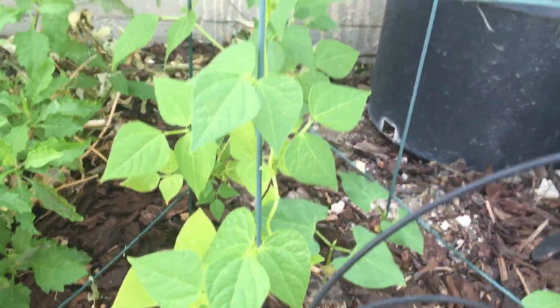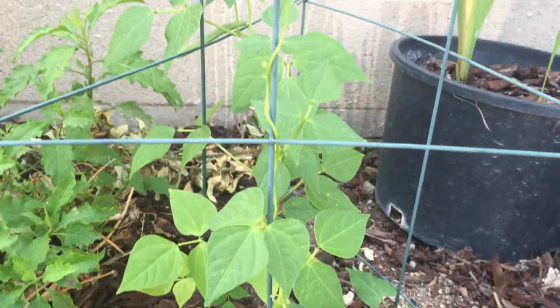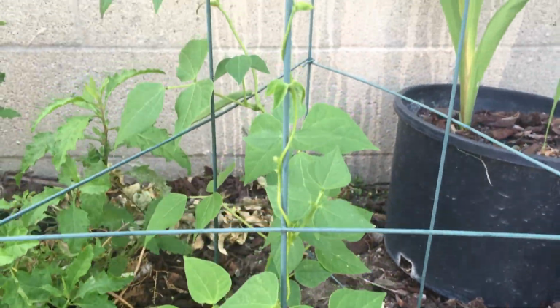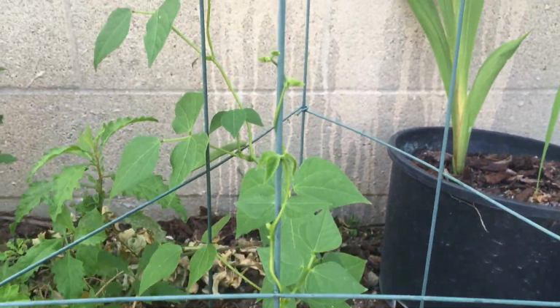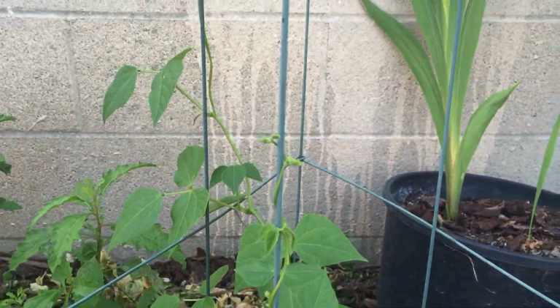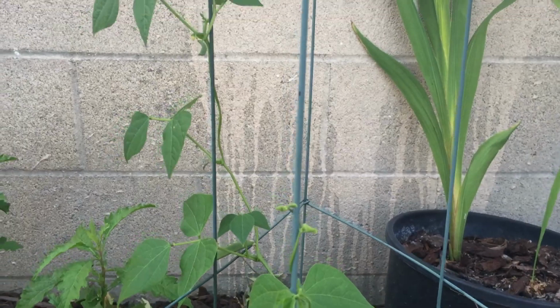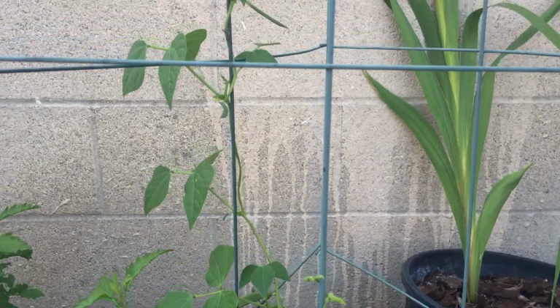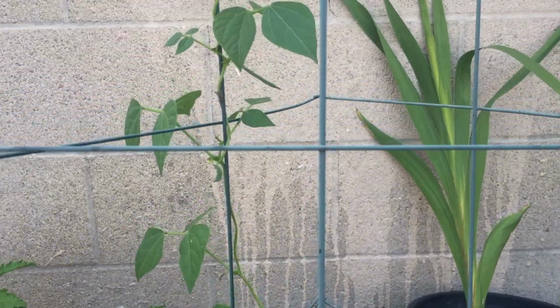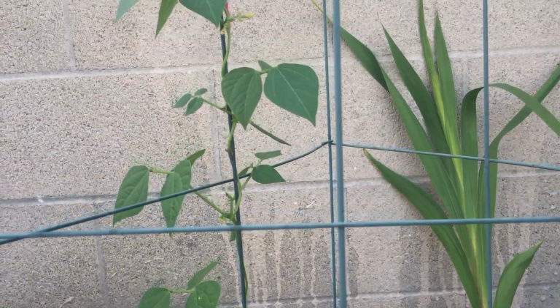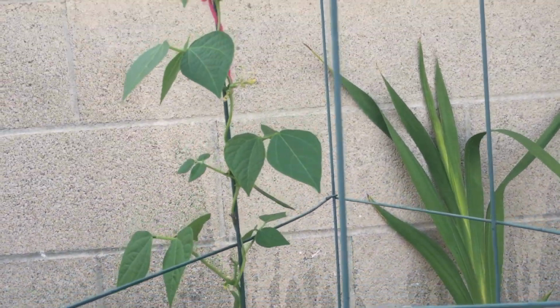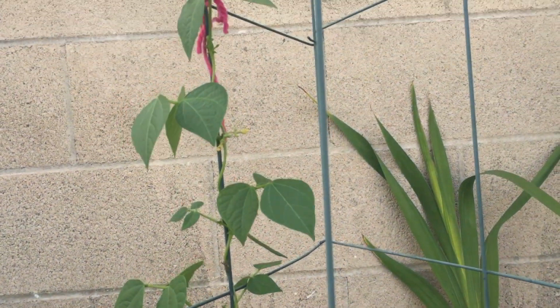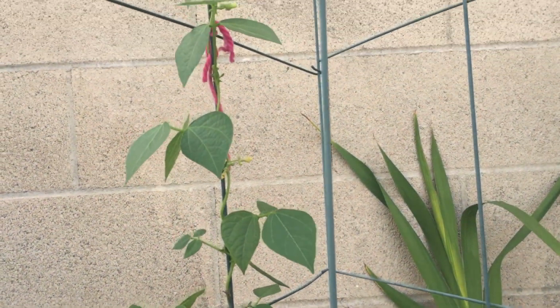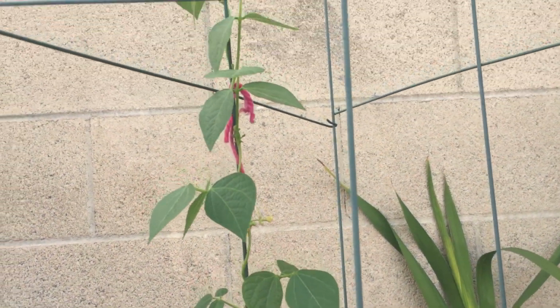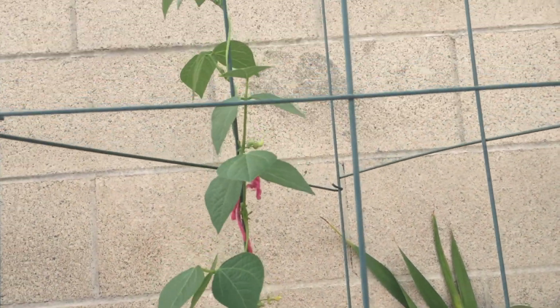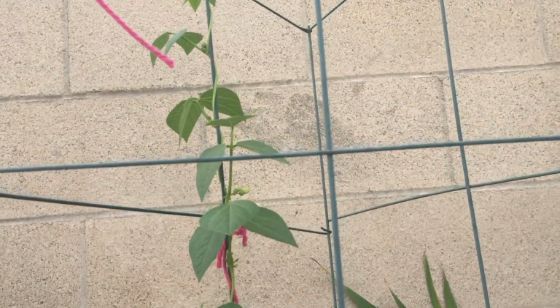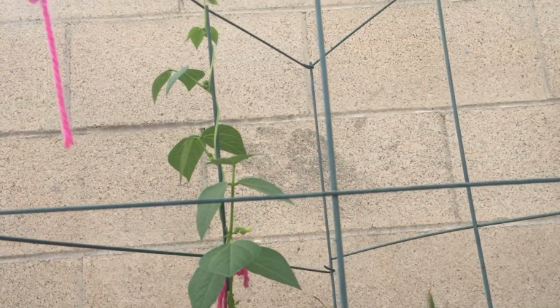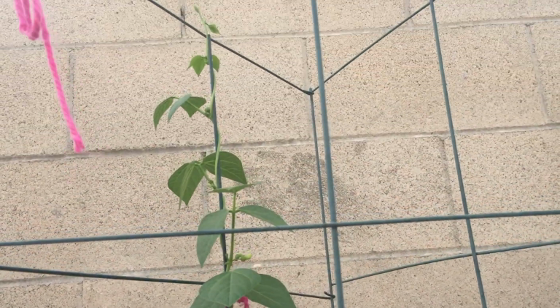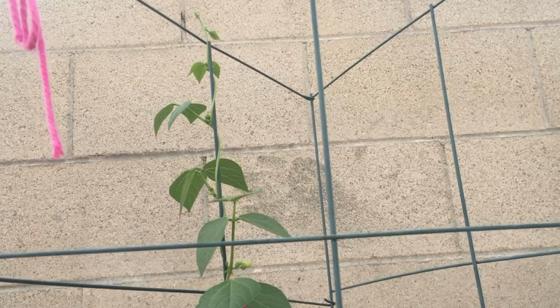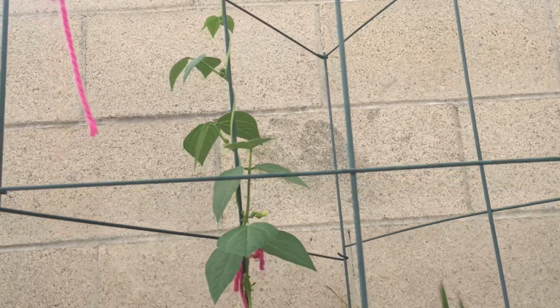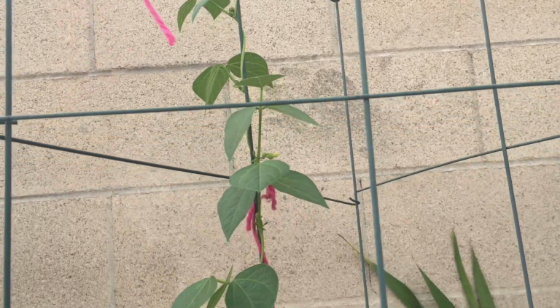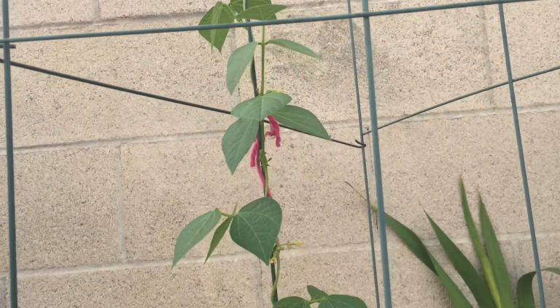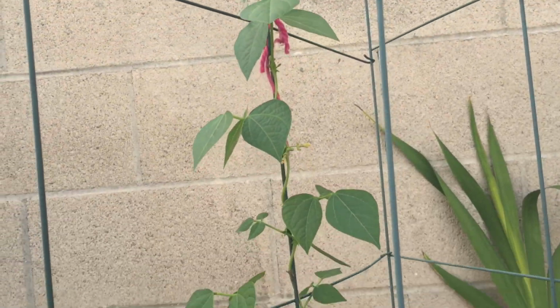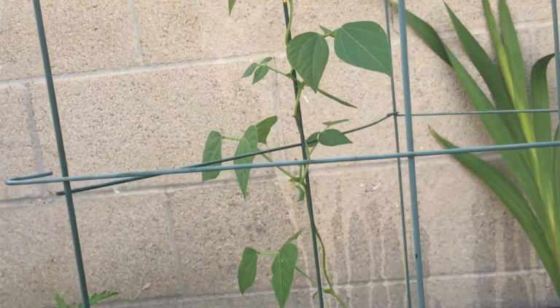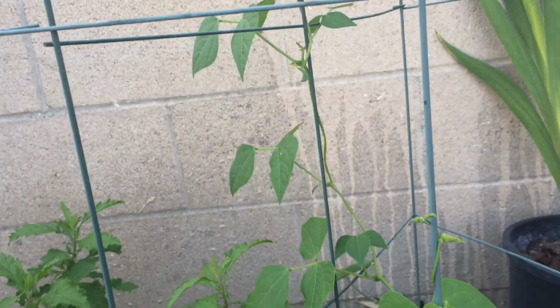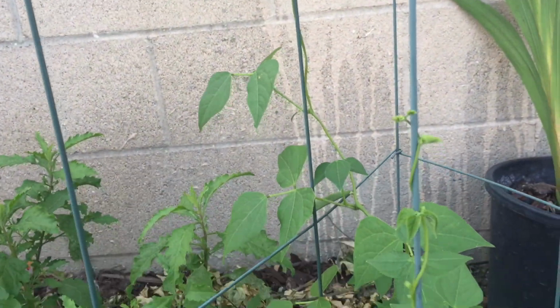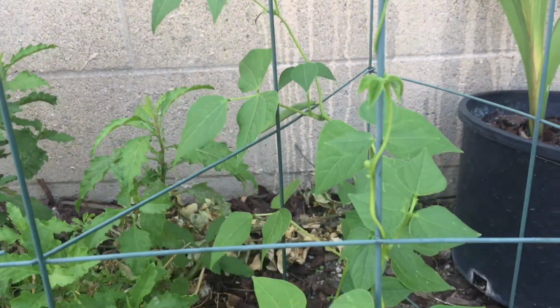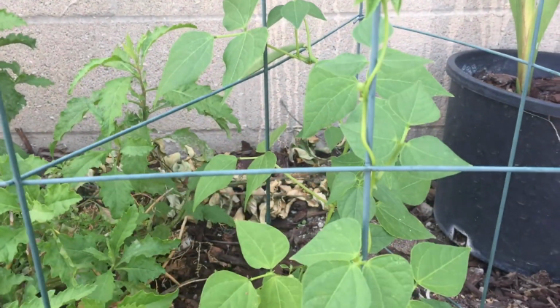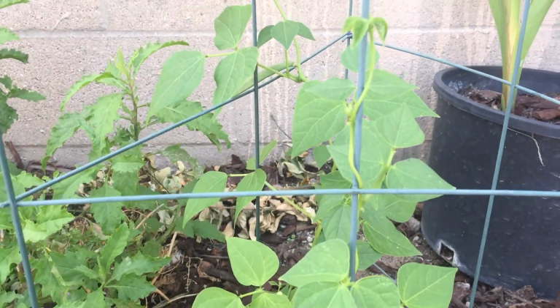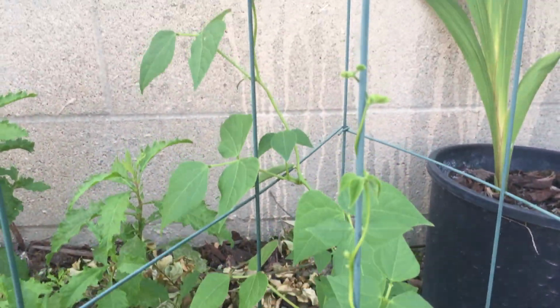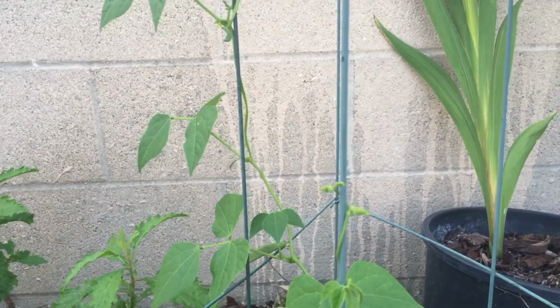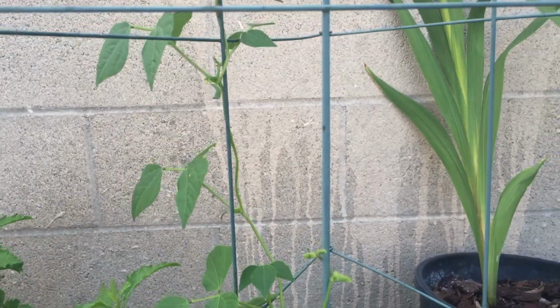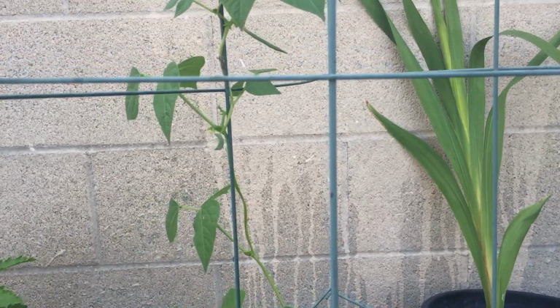This is my pental bean. I can't wait to taste my beans.